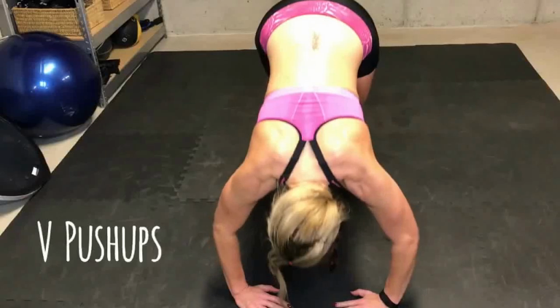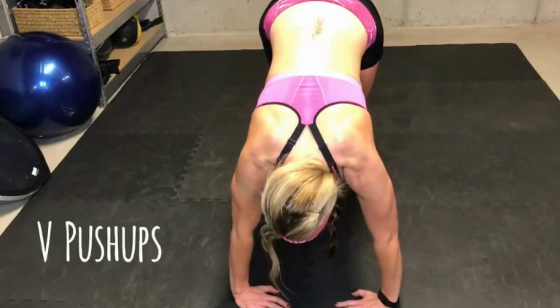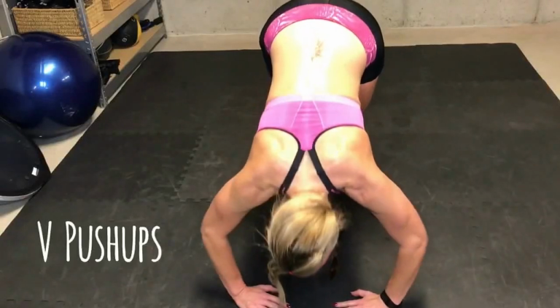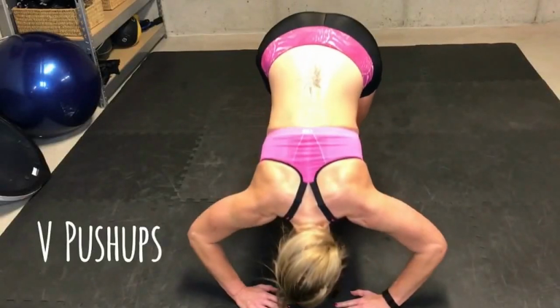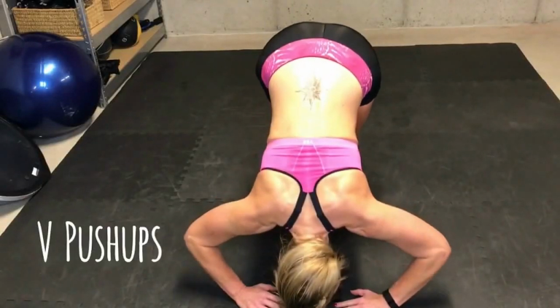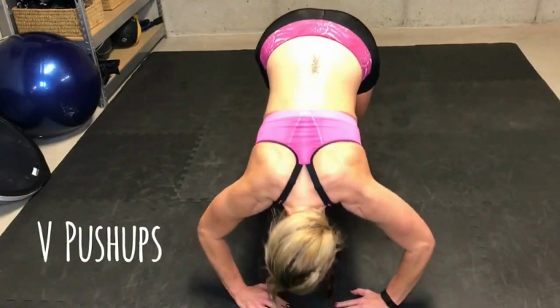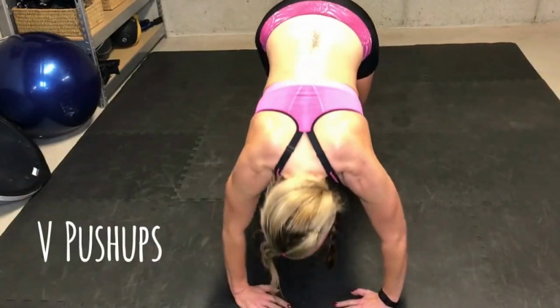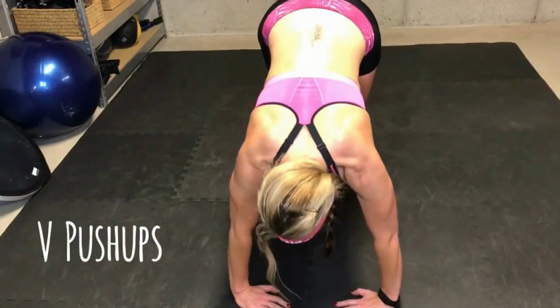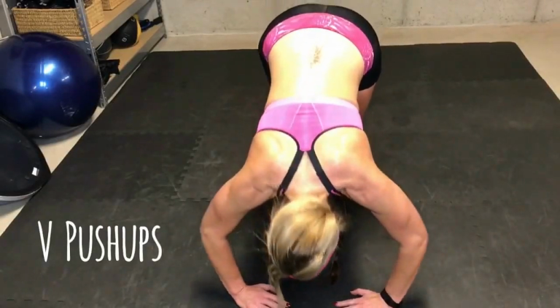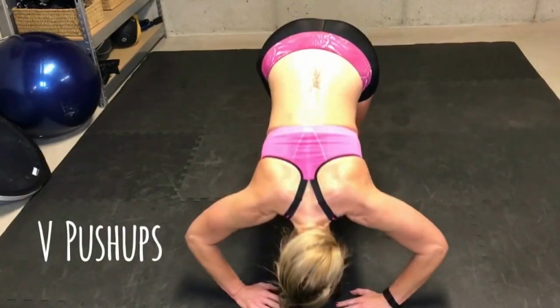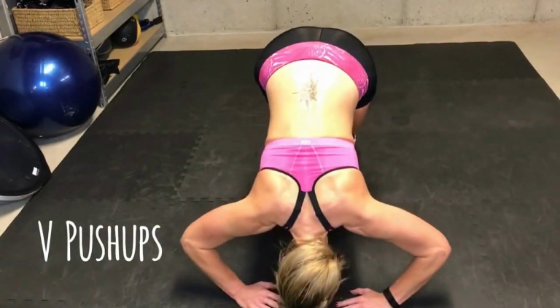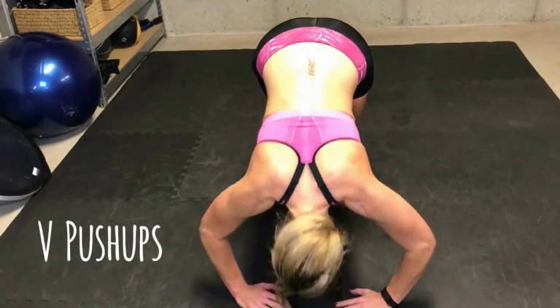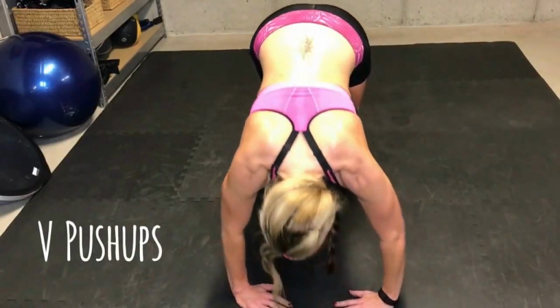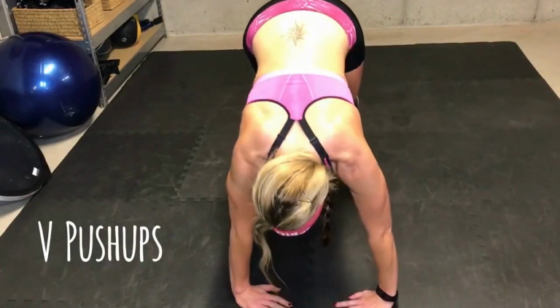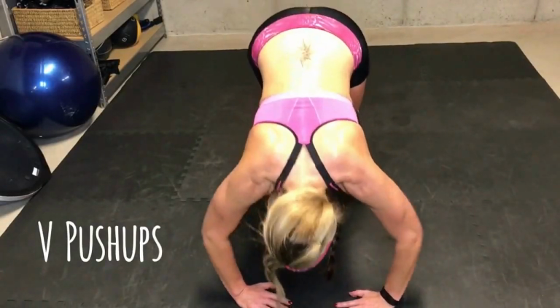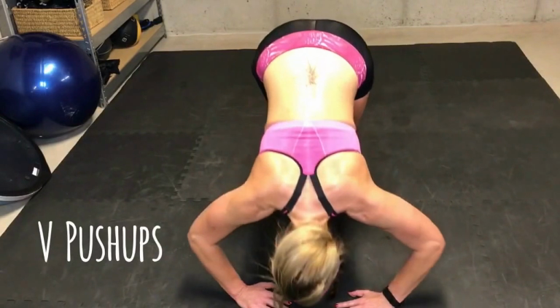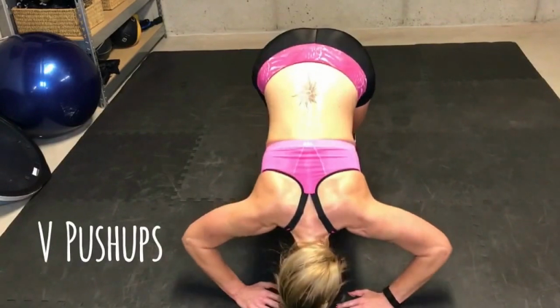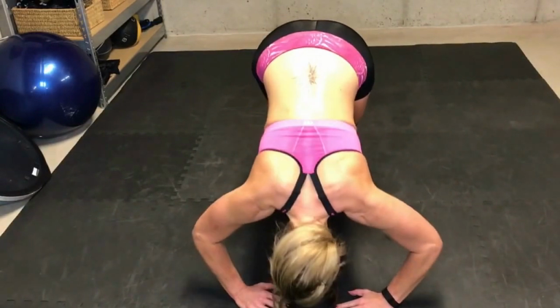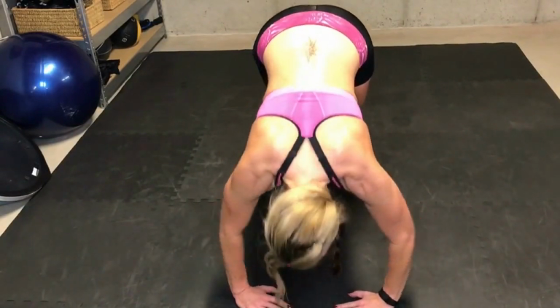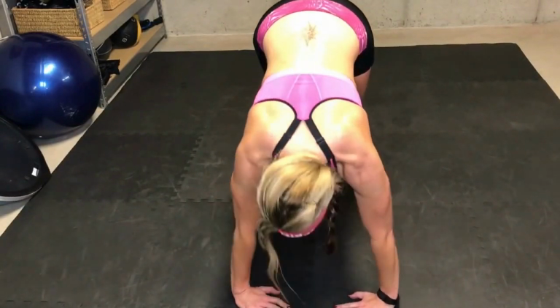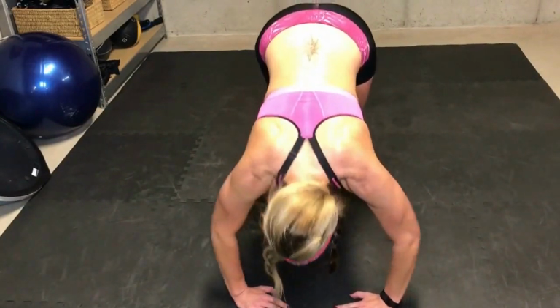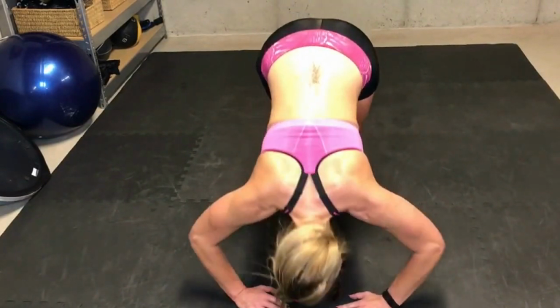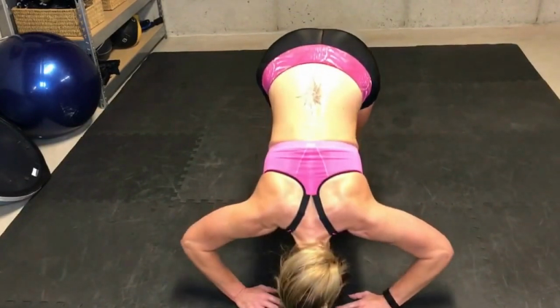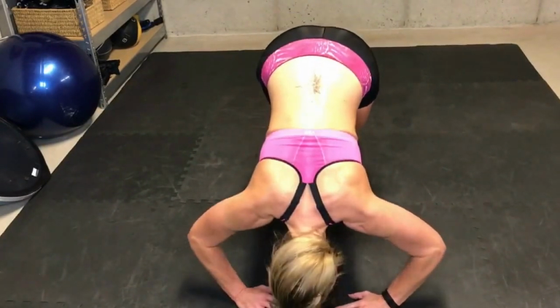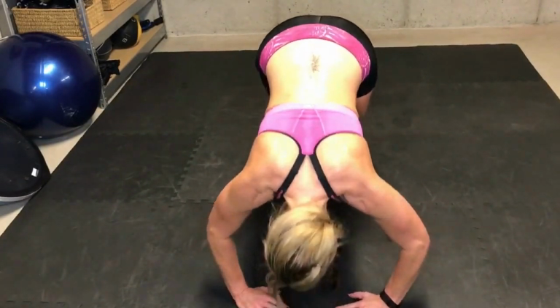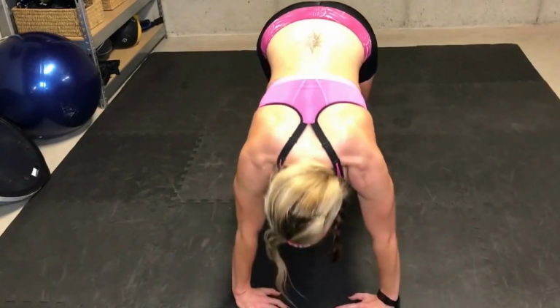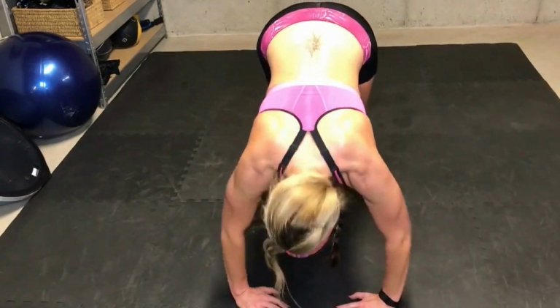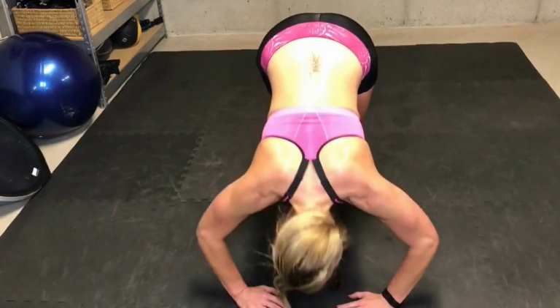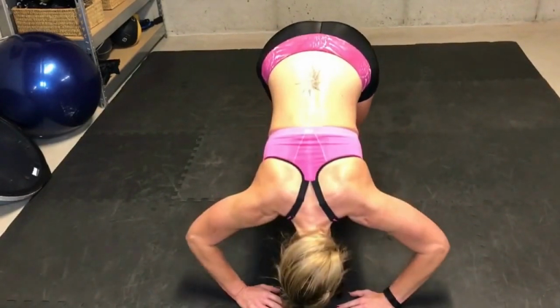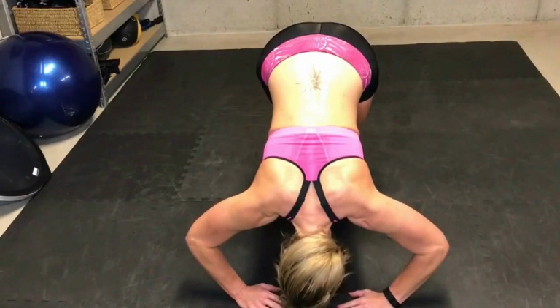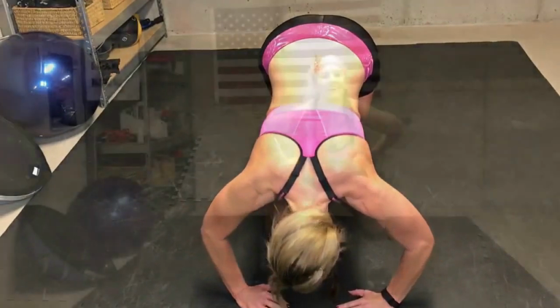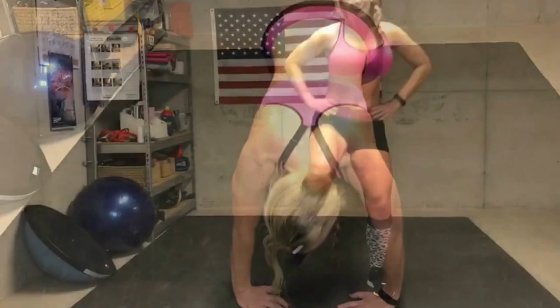If my fingertips are facing each other, my elbows go out, my core is contracted — this is that move that's going to get you those really ripped shoulders, so you got to work through.